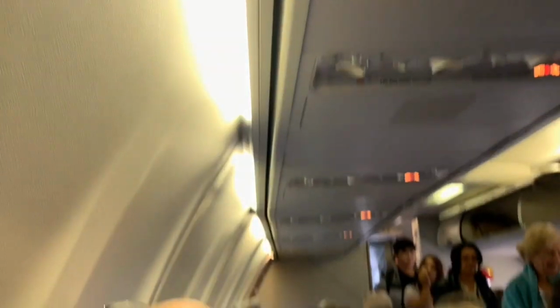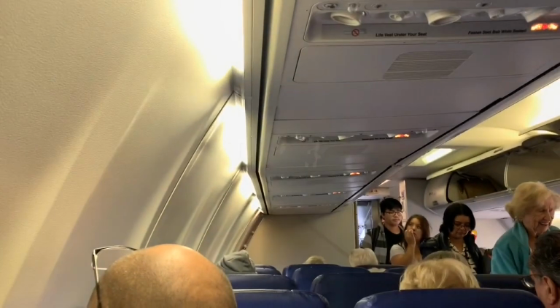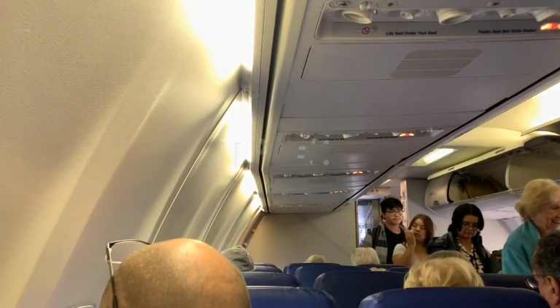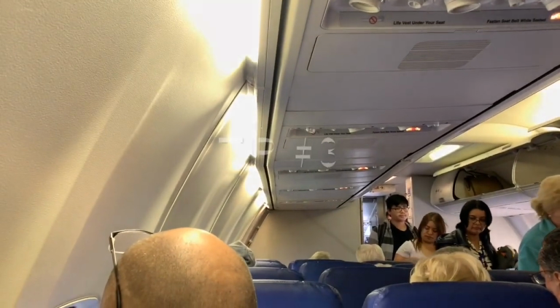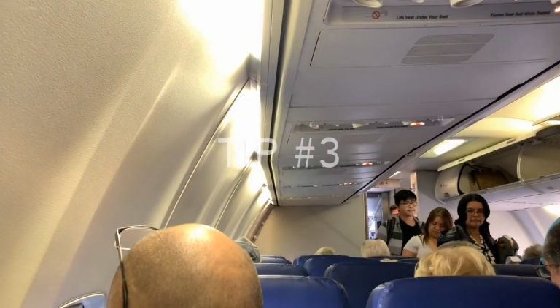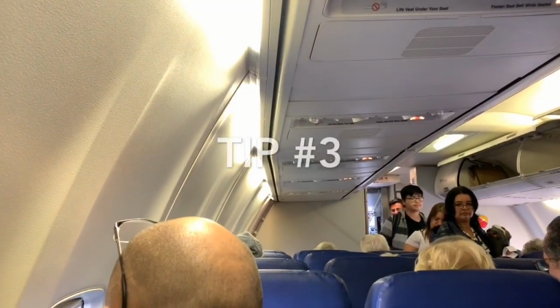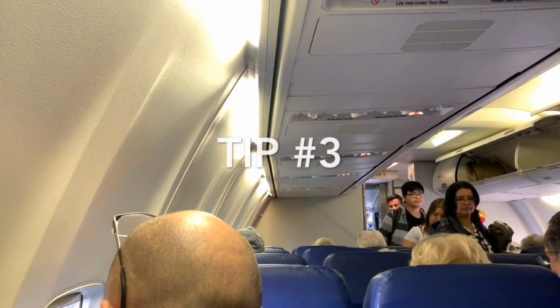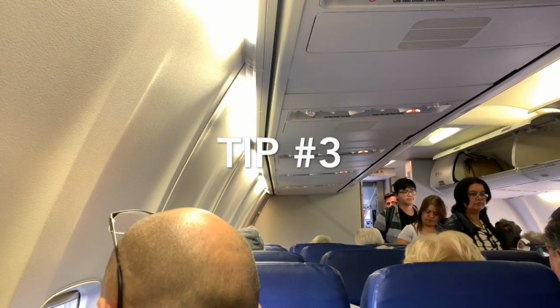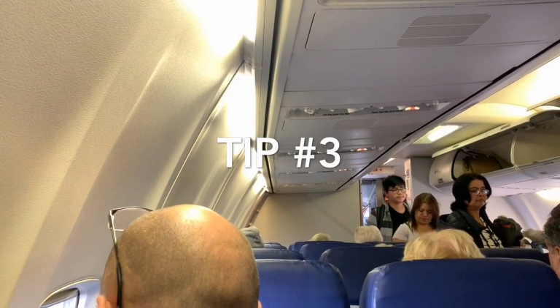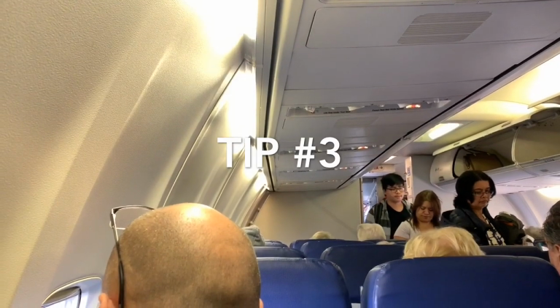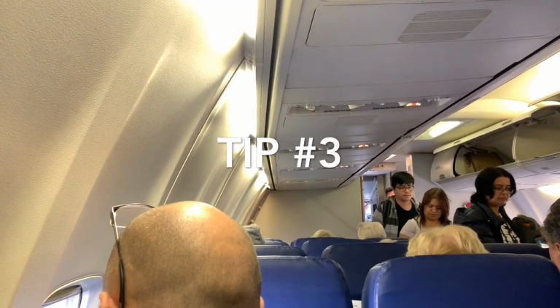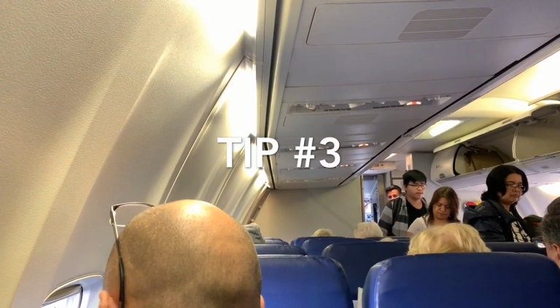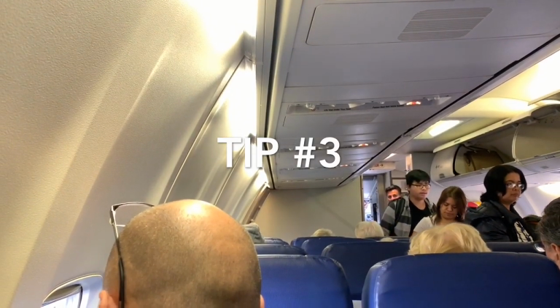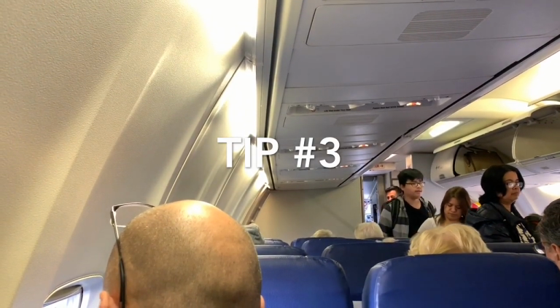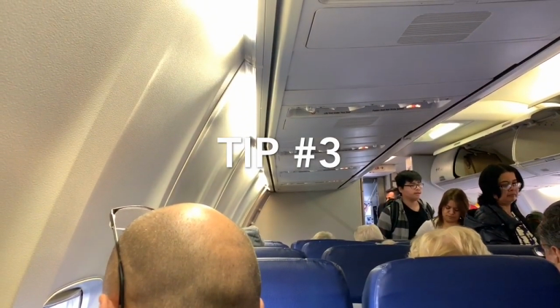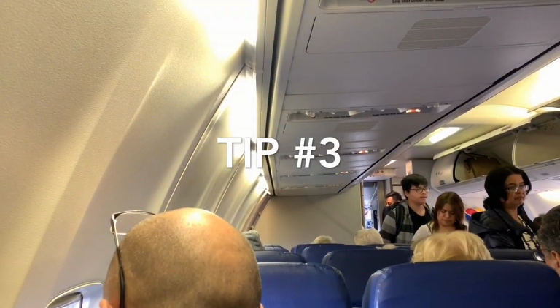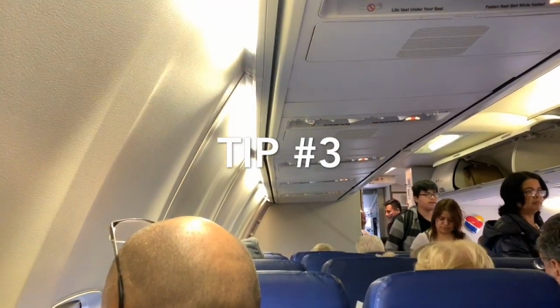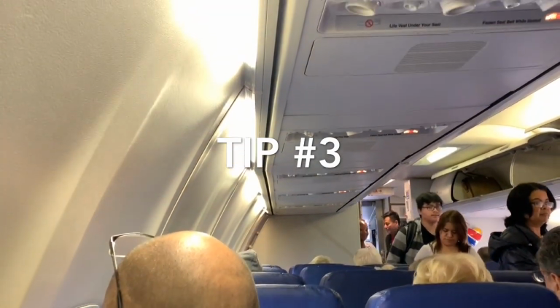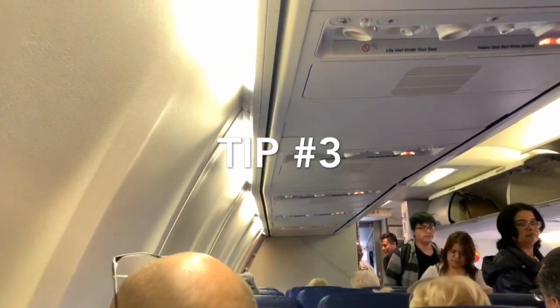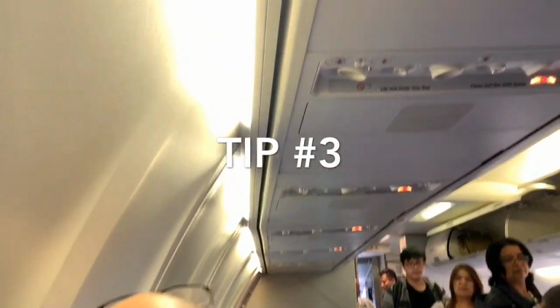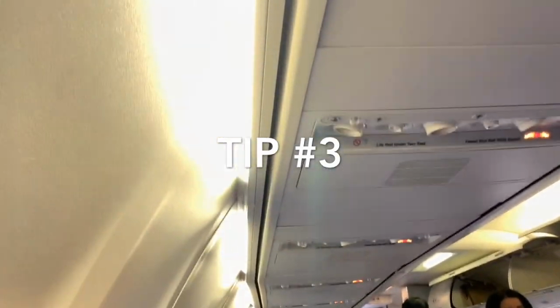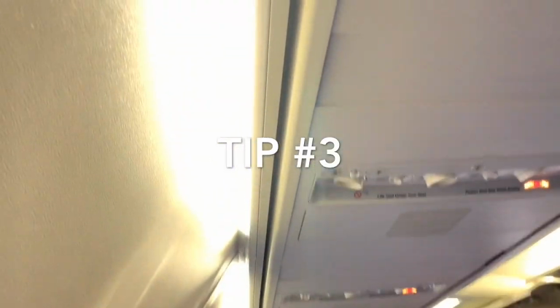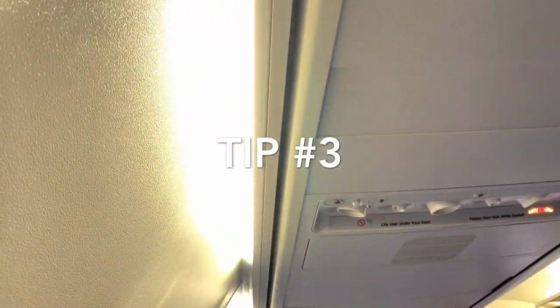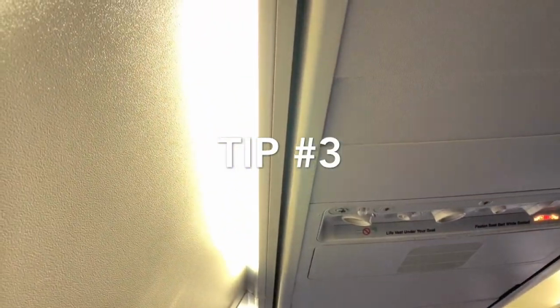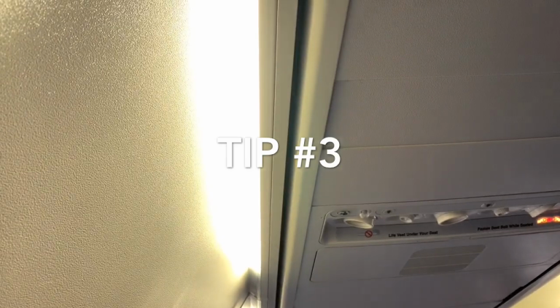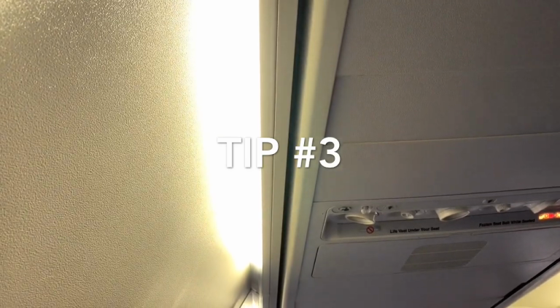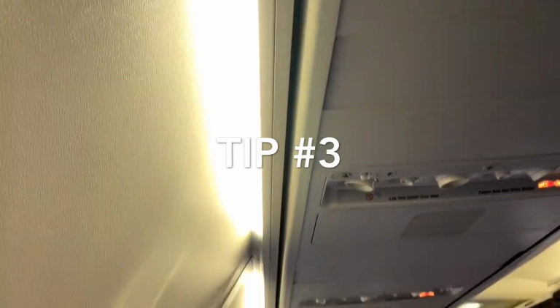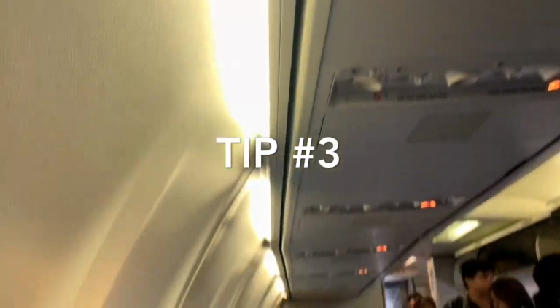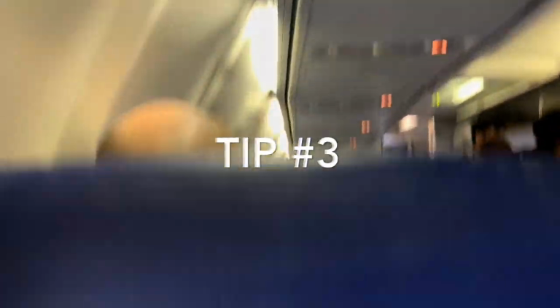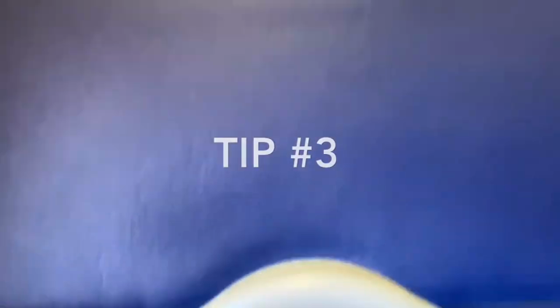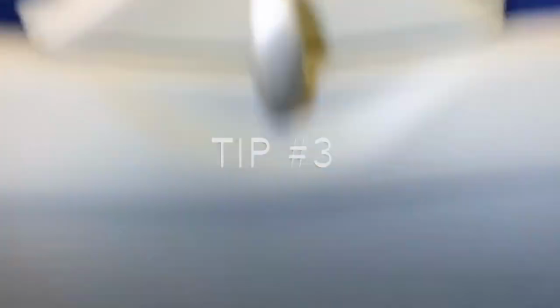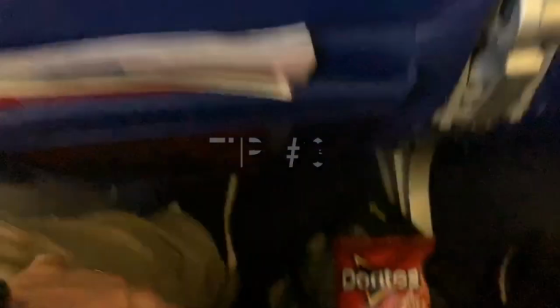On a busy flight, the first four rows may not be the seats you want because they are a little narrower towards the front of the plane as it curves in to the pilot's cockpit.